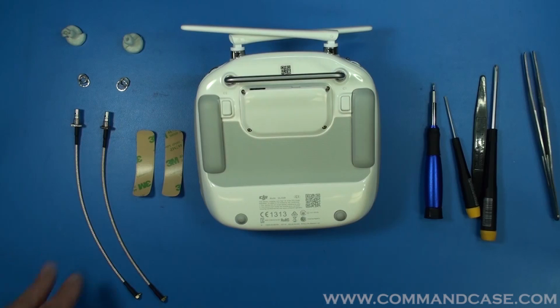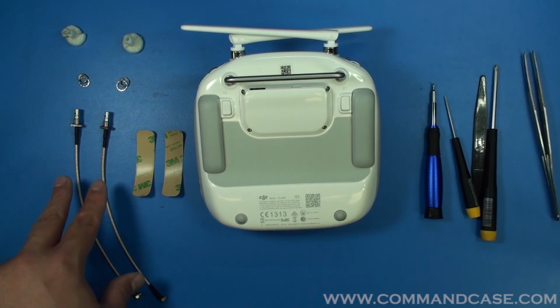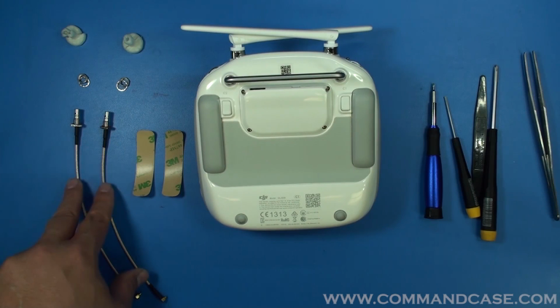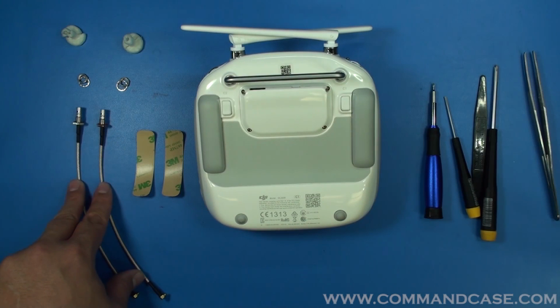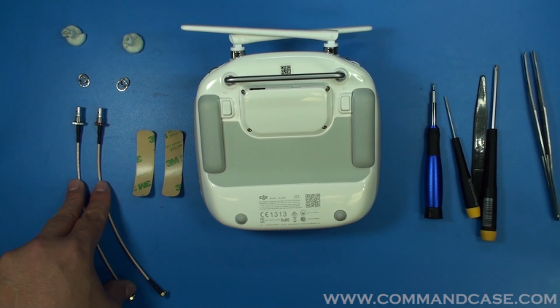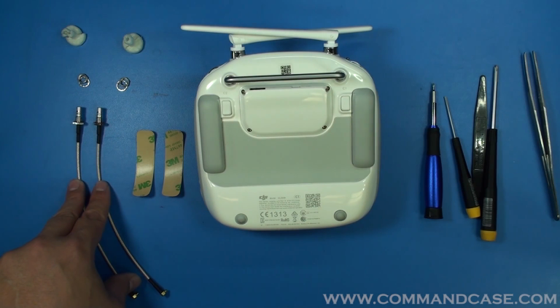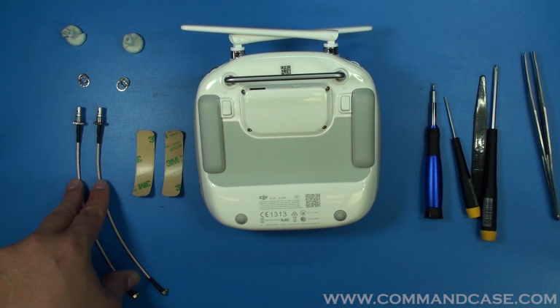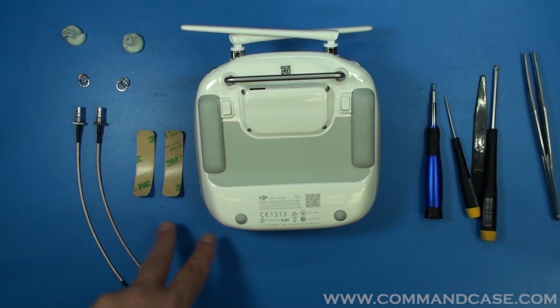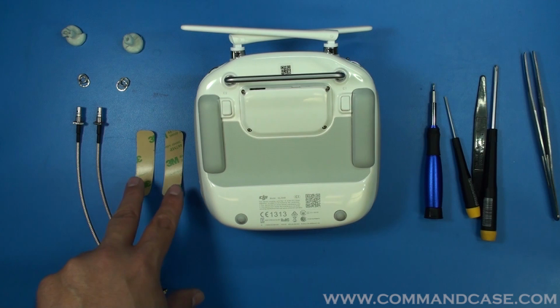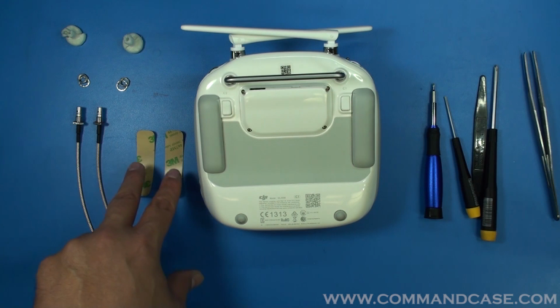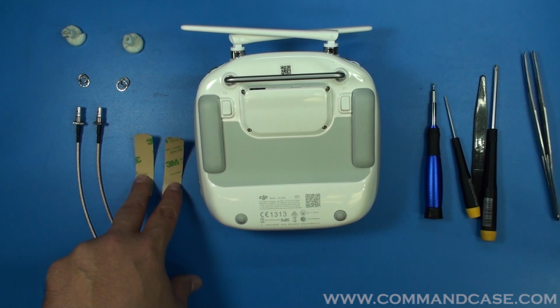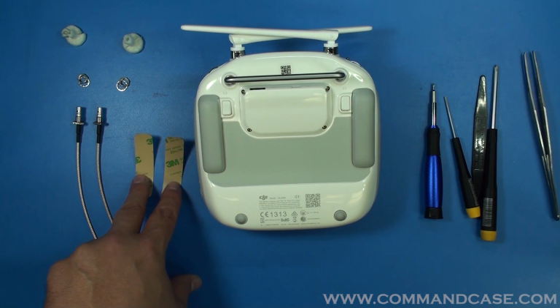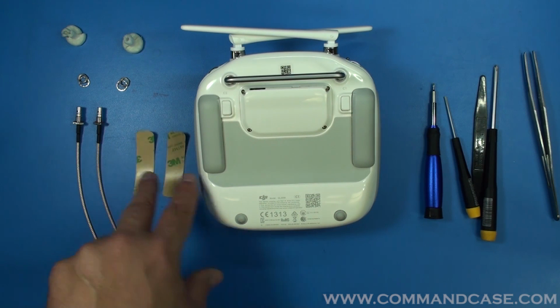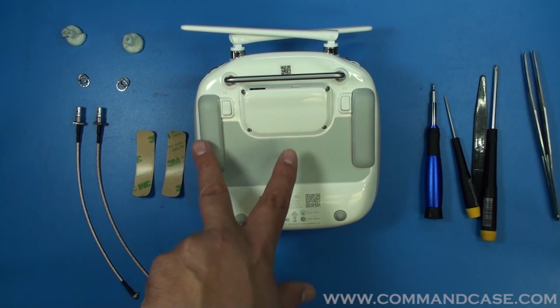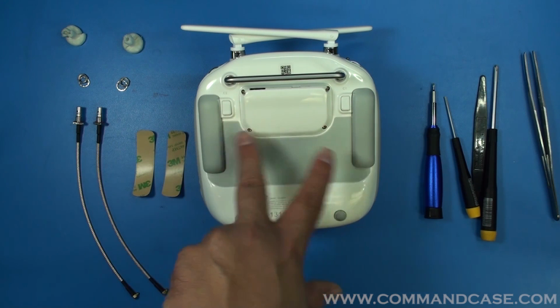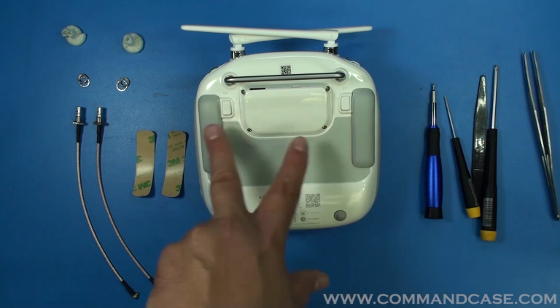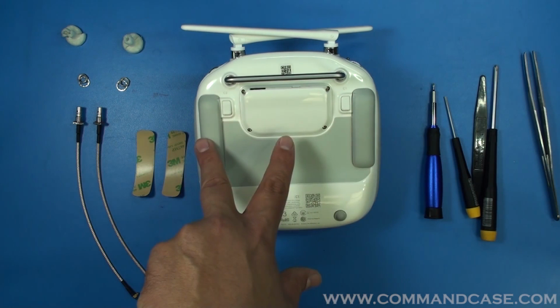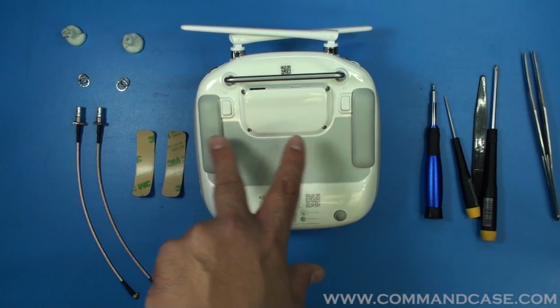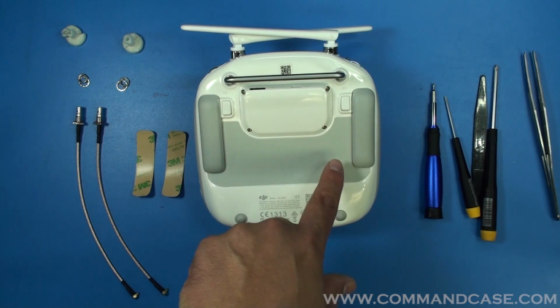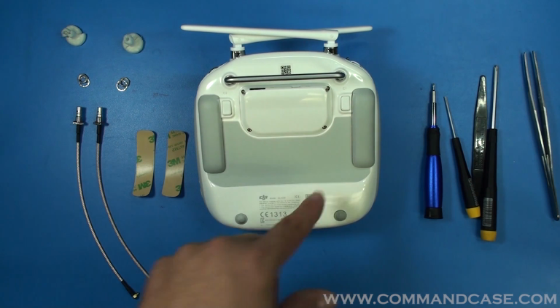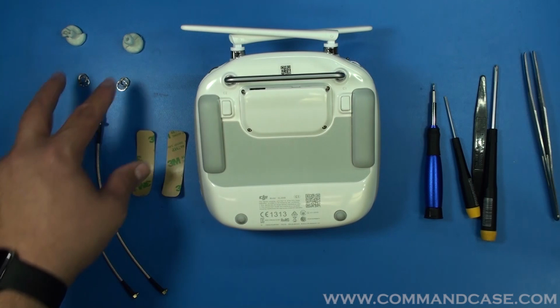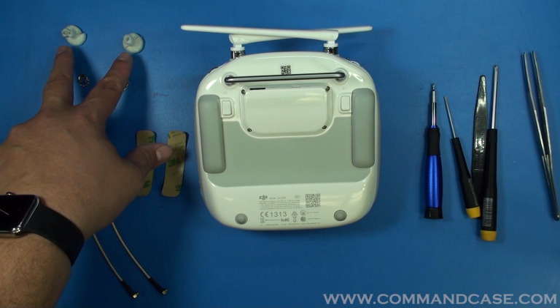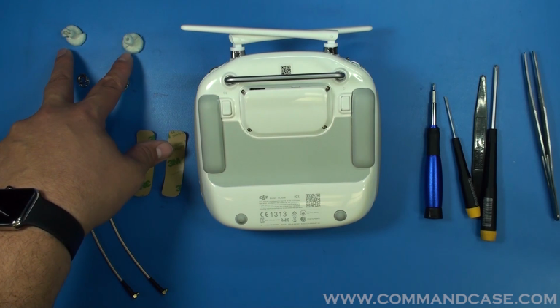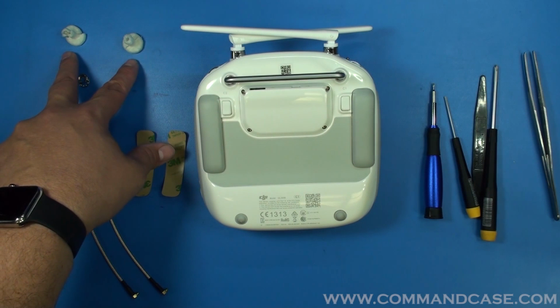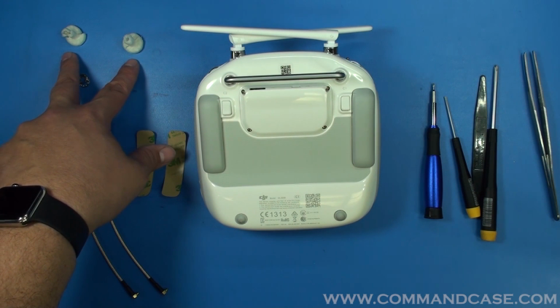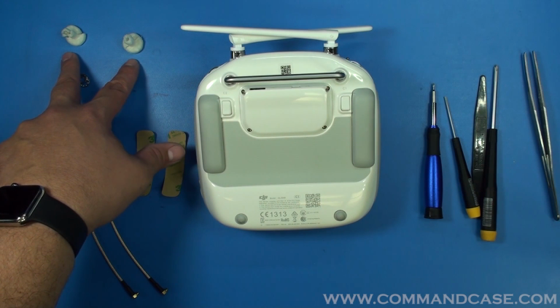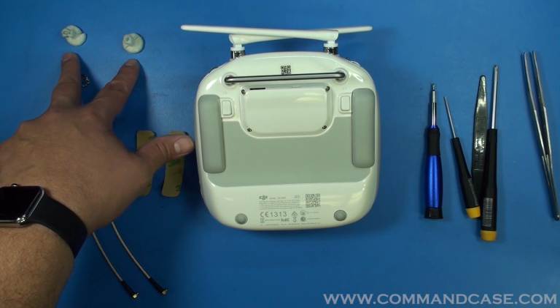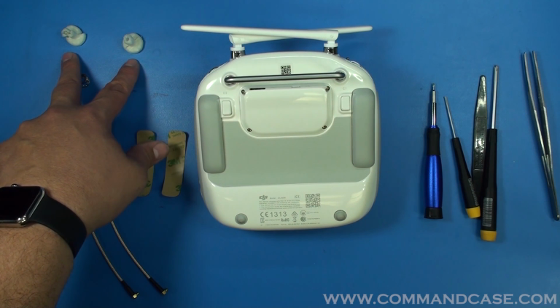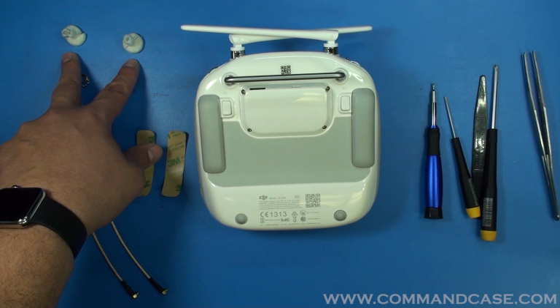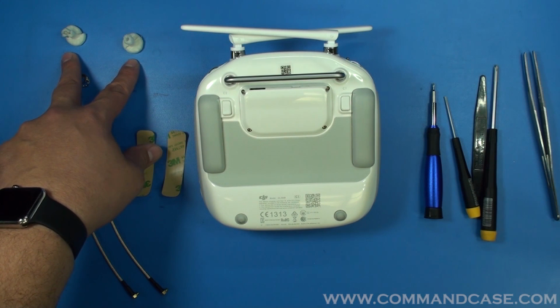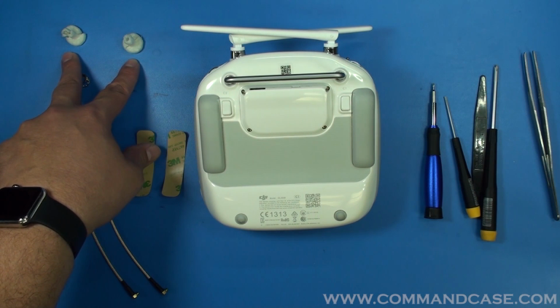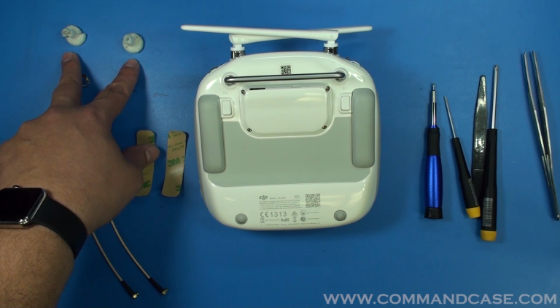You have your internal remote control cables, your replacement adhesive for your rubber bumpers — which we're going to need to take off to access the screws — and then you have your QMA plugs, which are going to make for a nice clean install, which we'll get to.